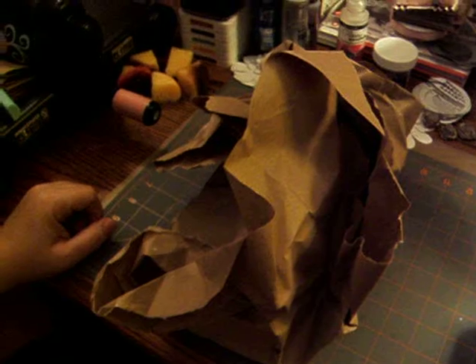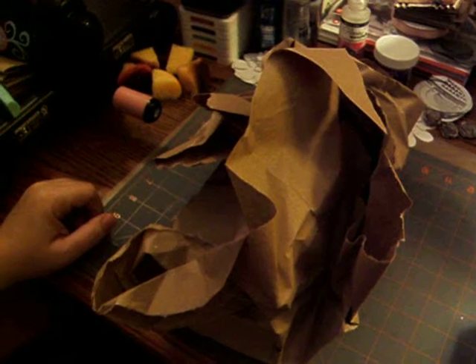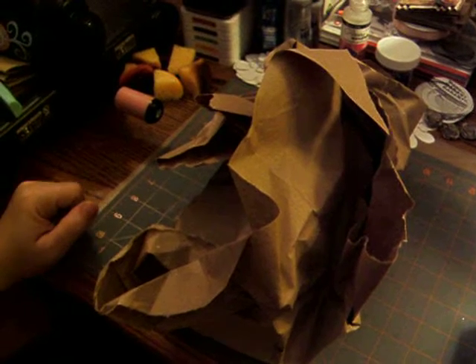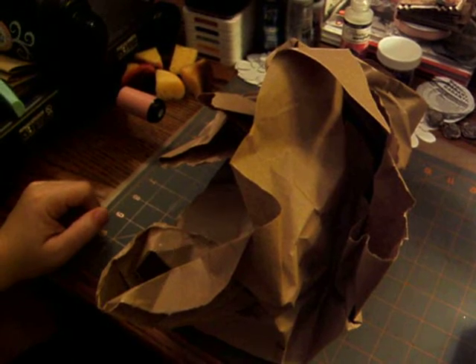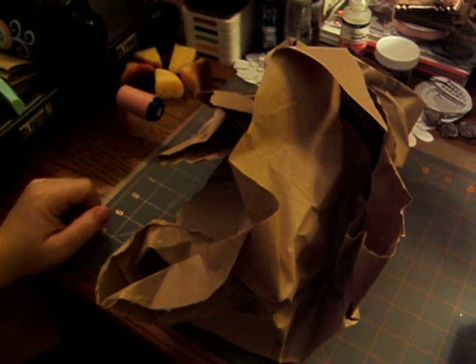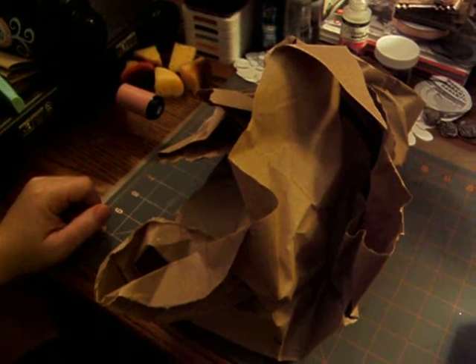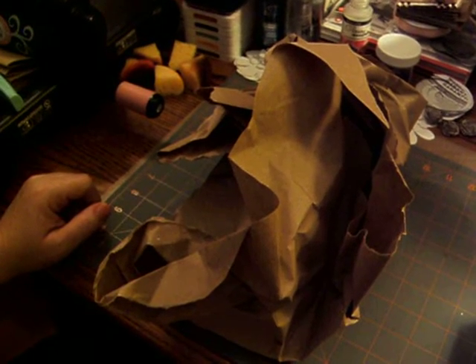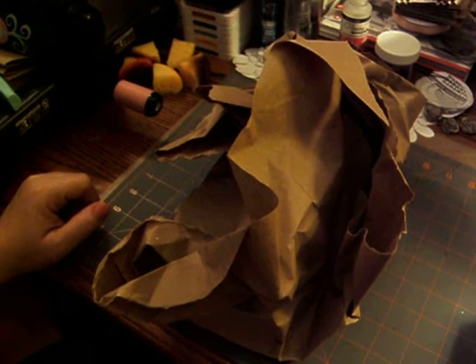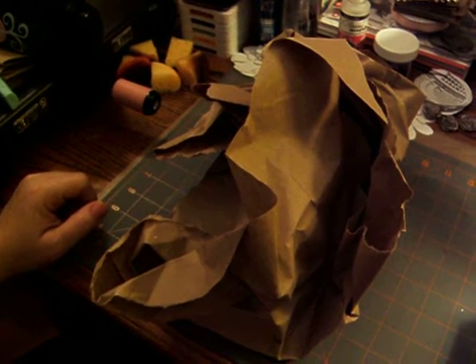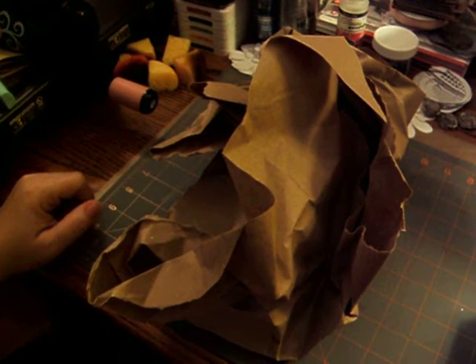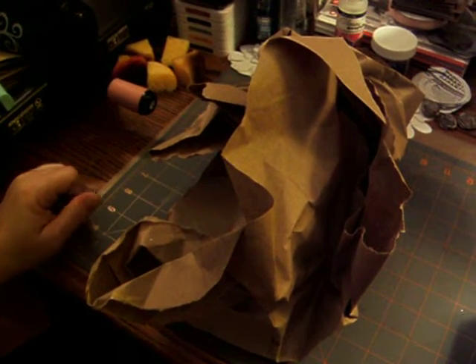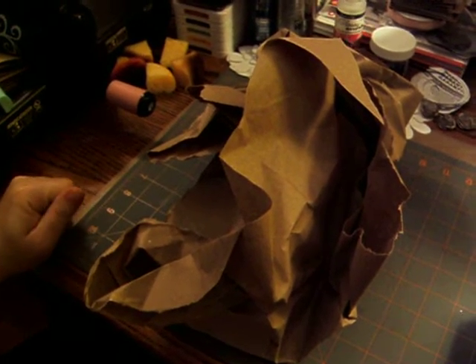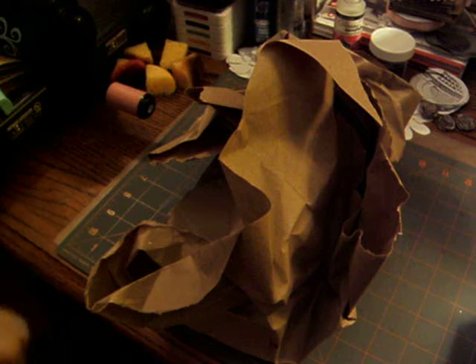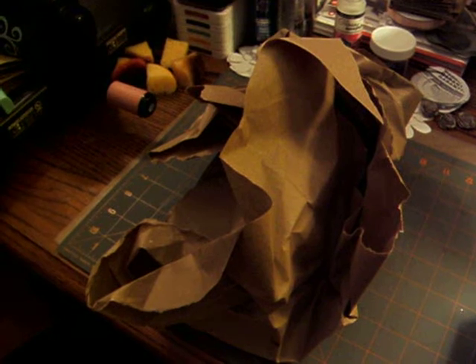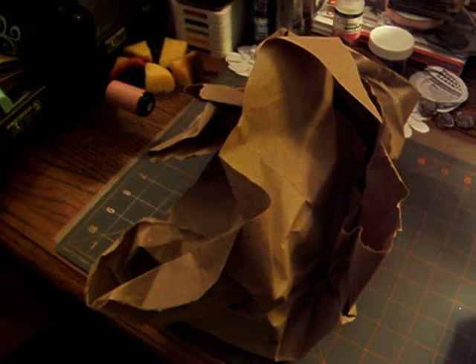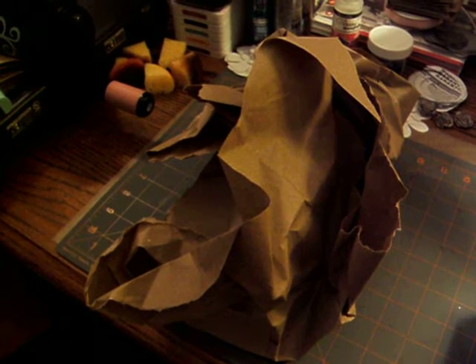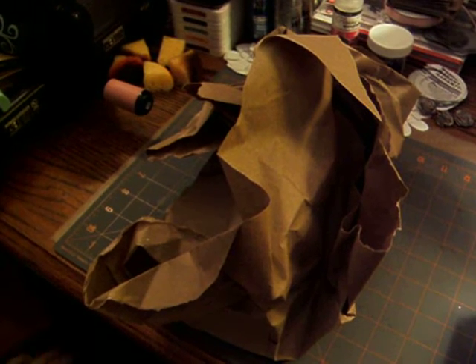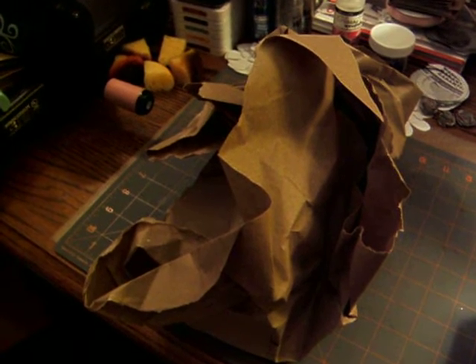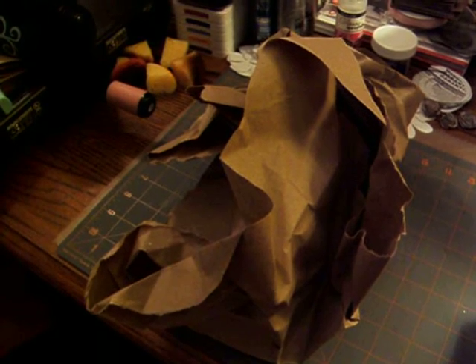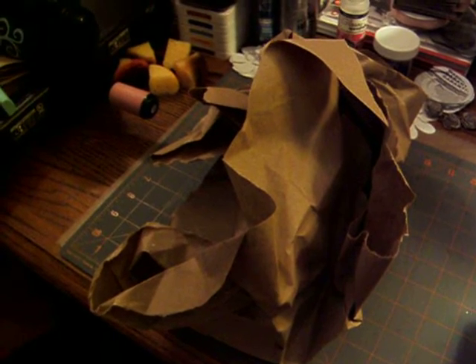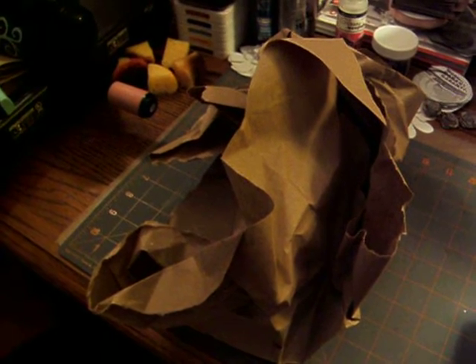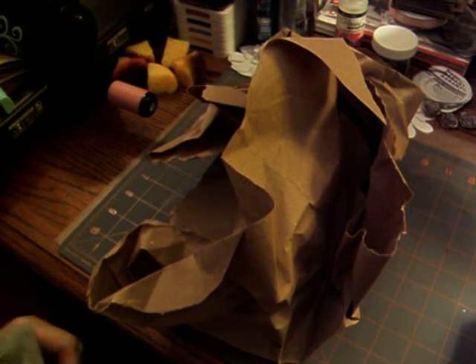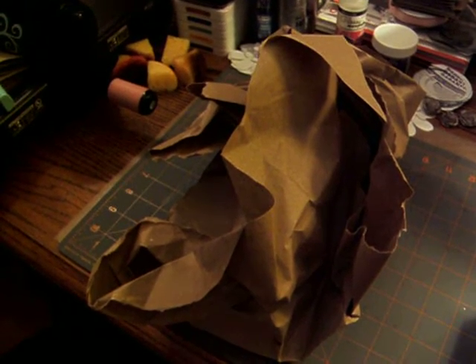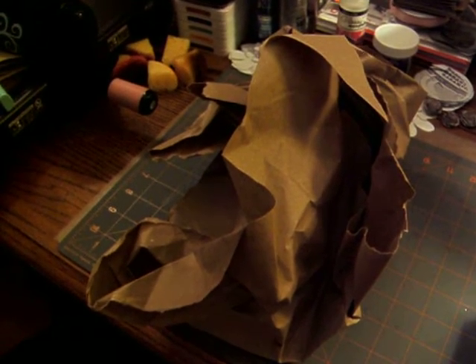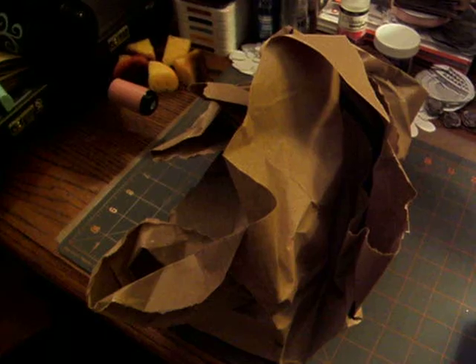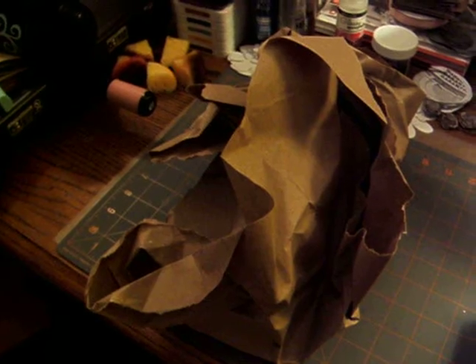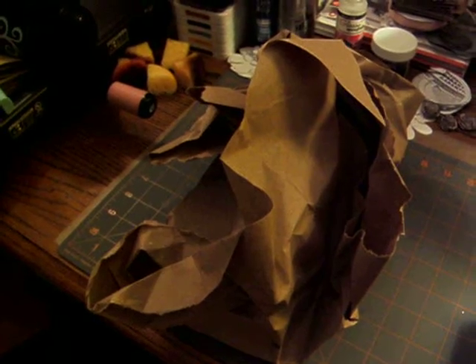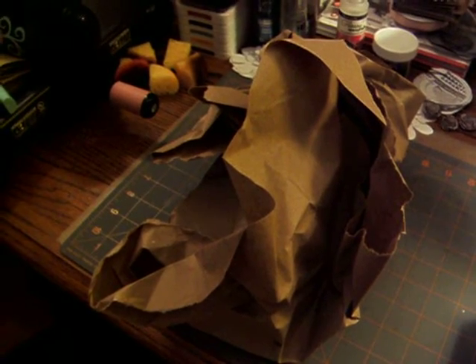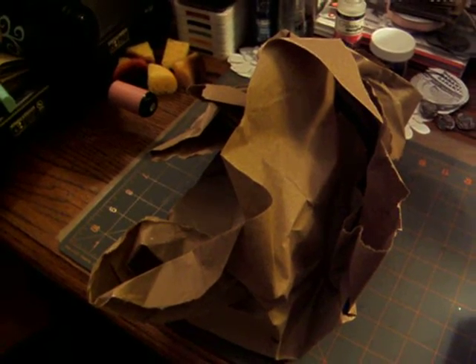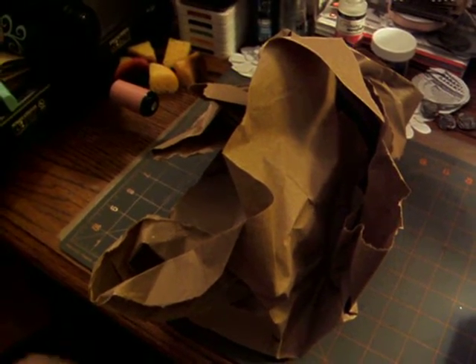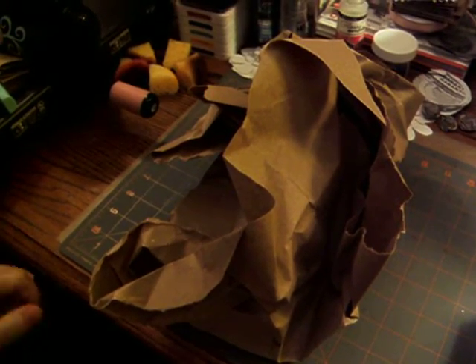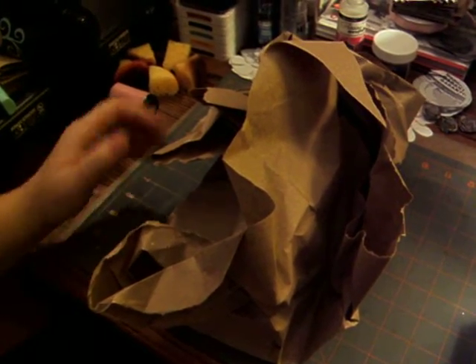Hi everyone. Today I'd like to share with you a small haul I got from ScrapBuck.com, something I got from the Dollar Tree, Michaels, and a rack from my friend Linda. So let's go ahead and get started.